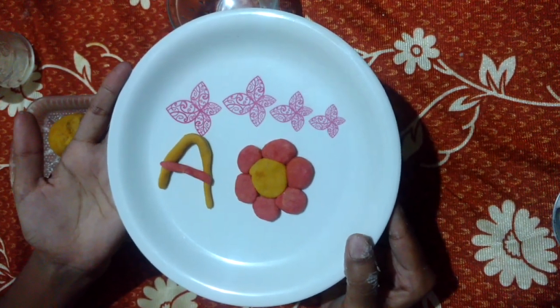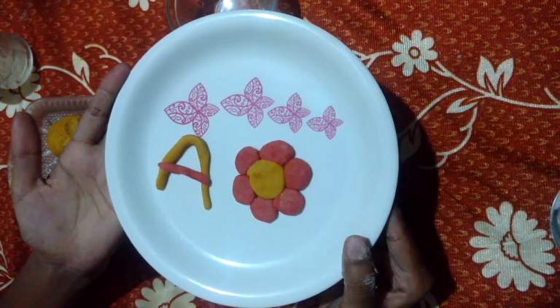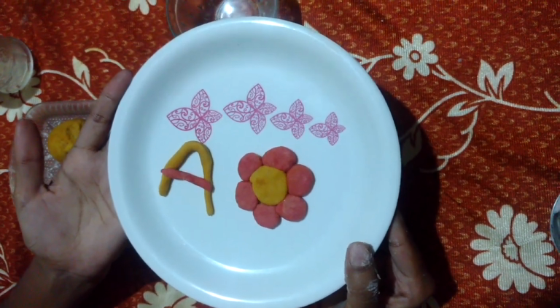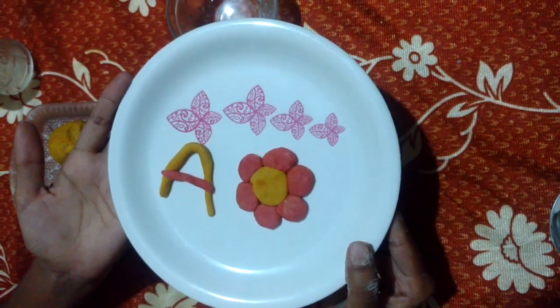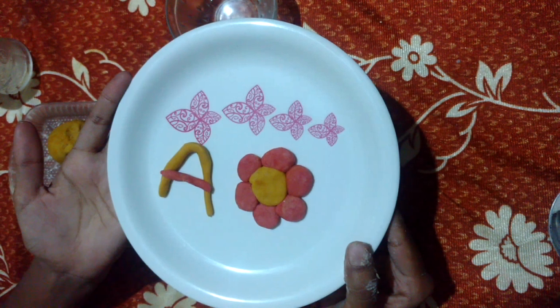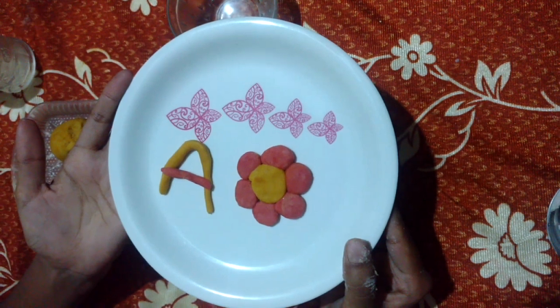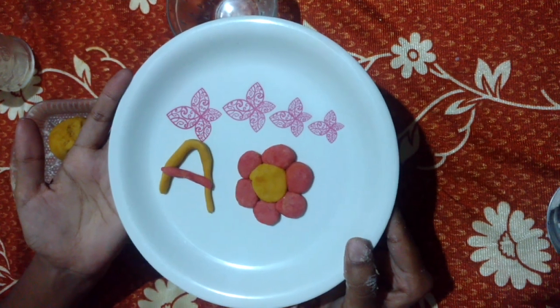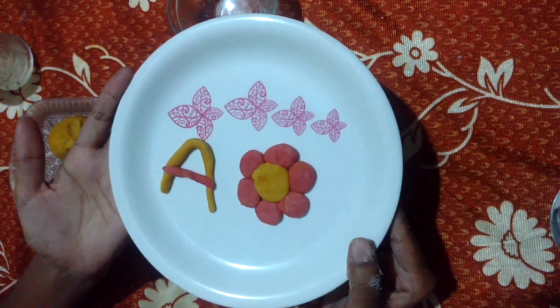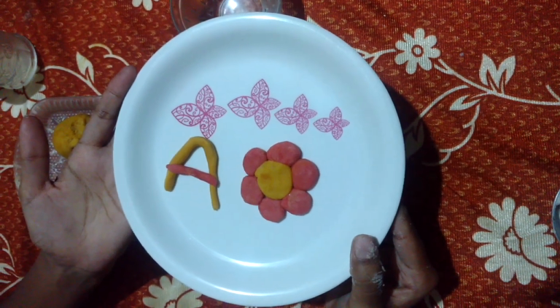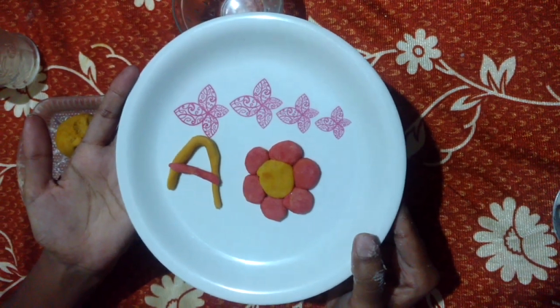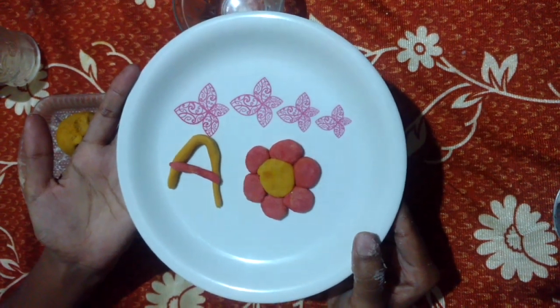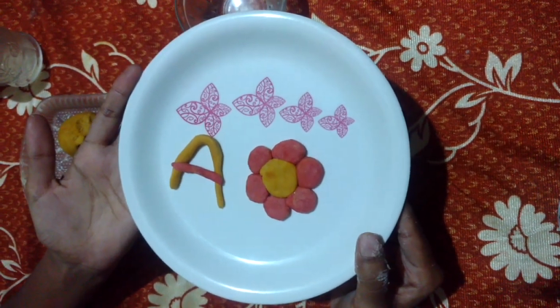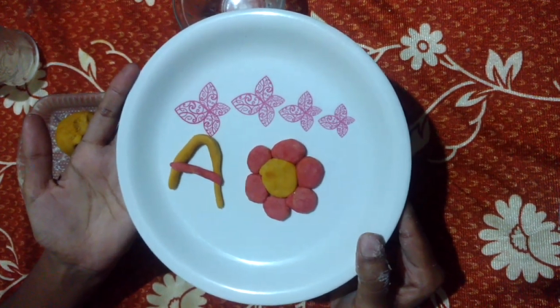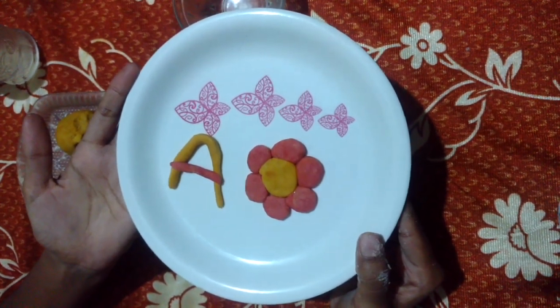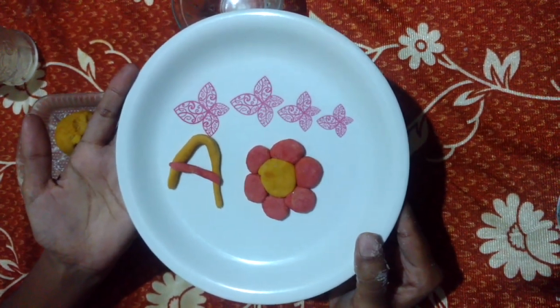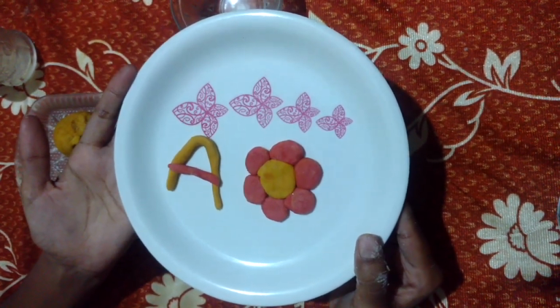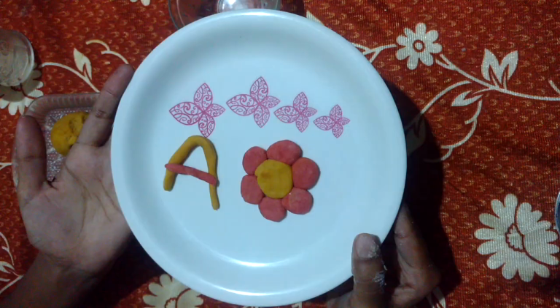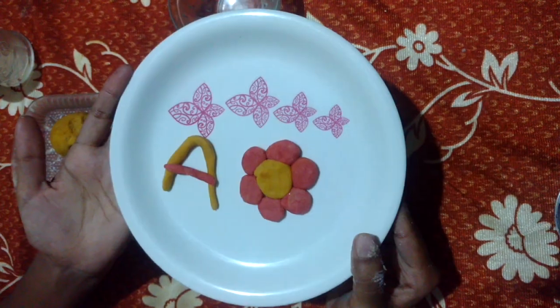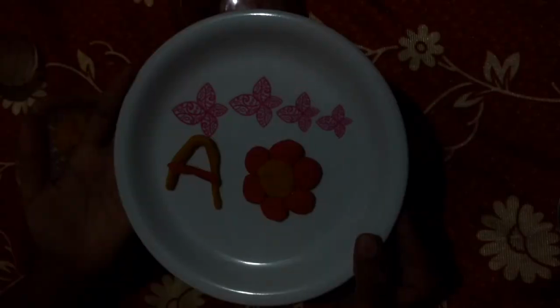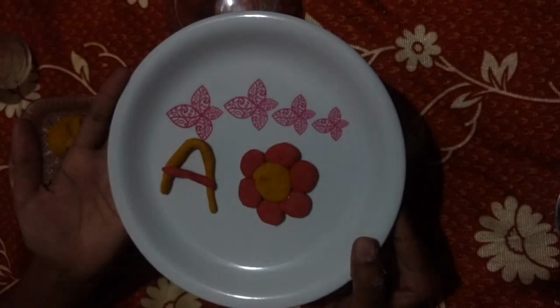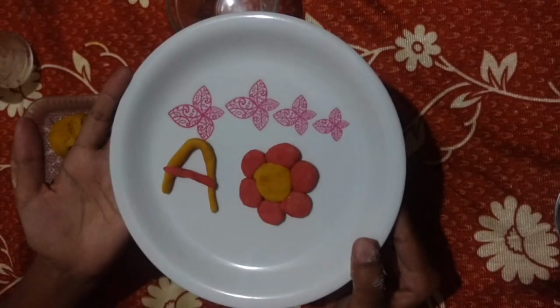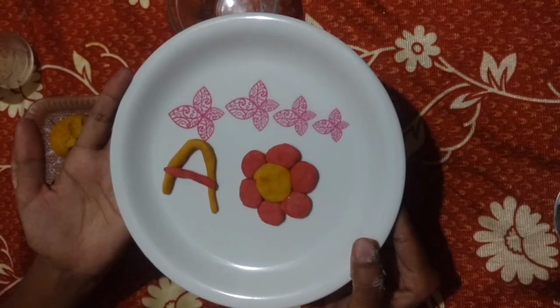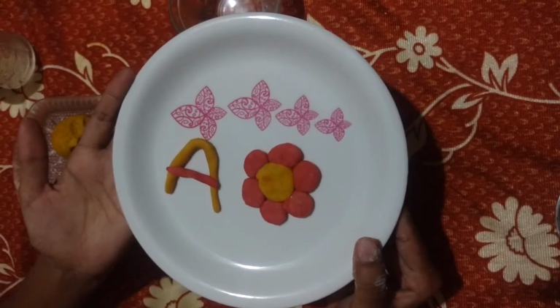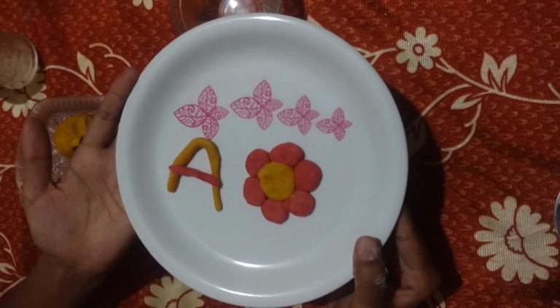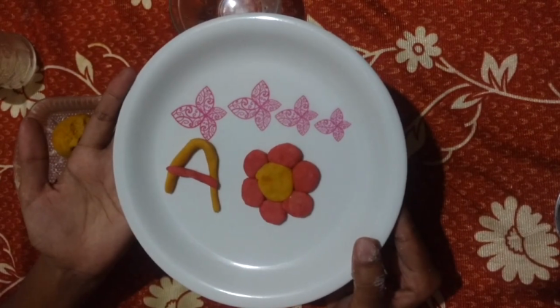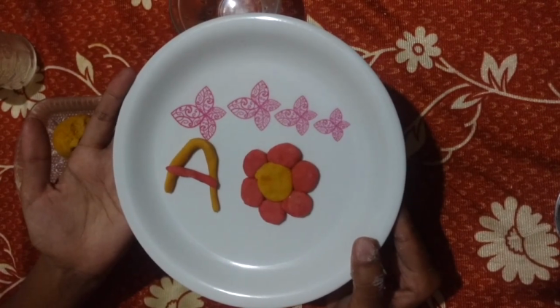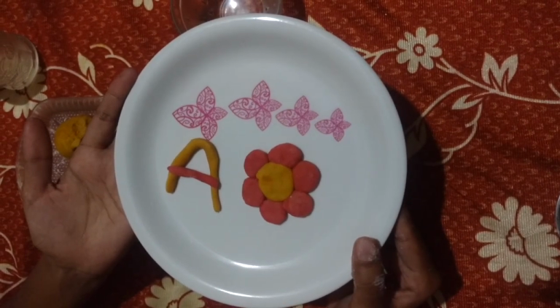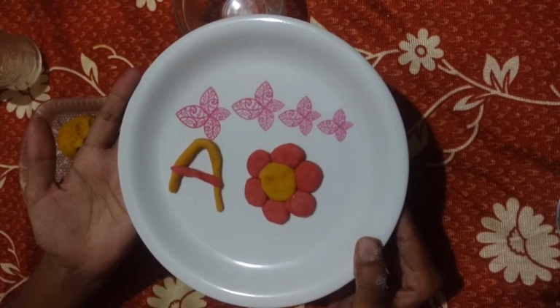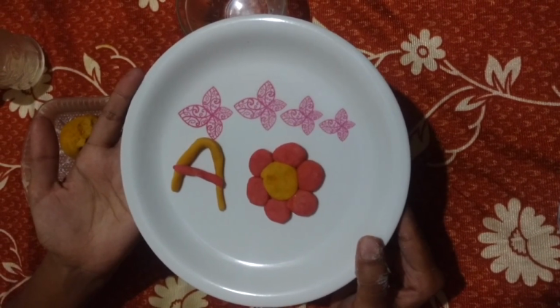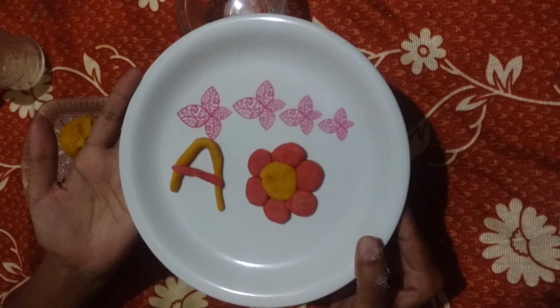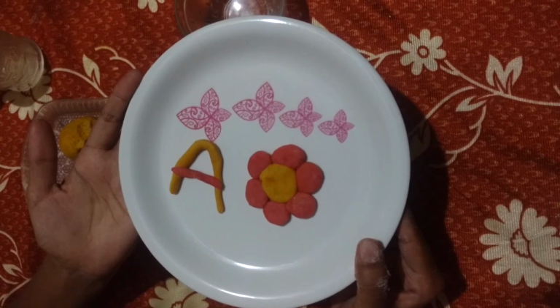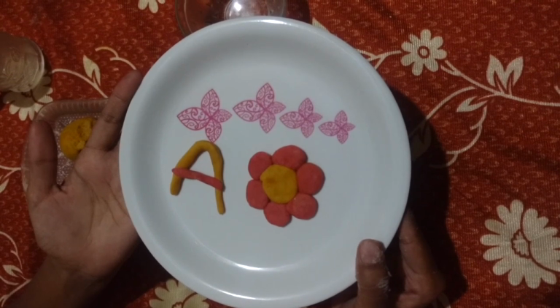And even the children will enjoy it more. Take the playdough to school and see how they are going to enjoy it. If you want to make these shapes permanent, you can bake them if you have an oven, or you can sun-dry them.